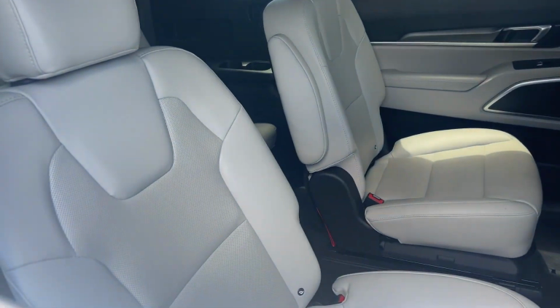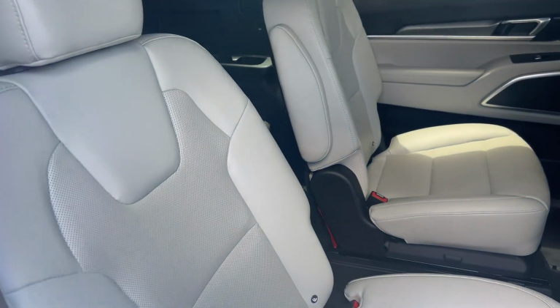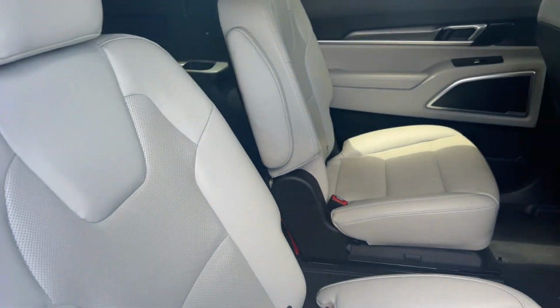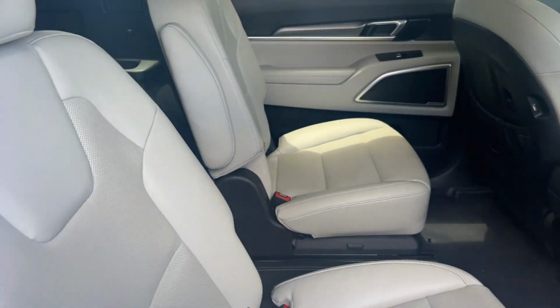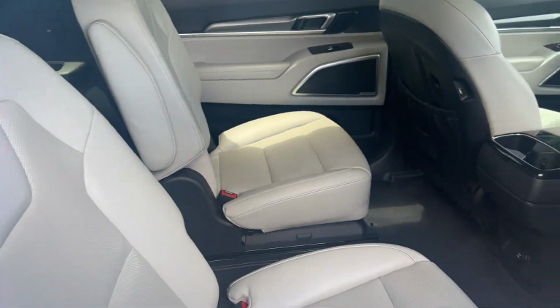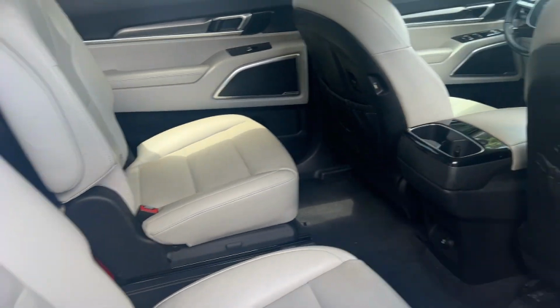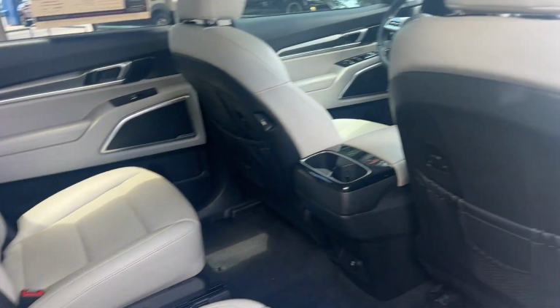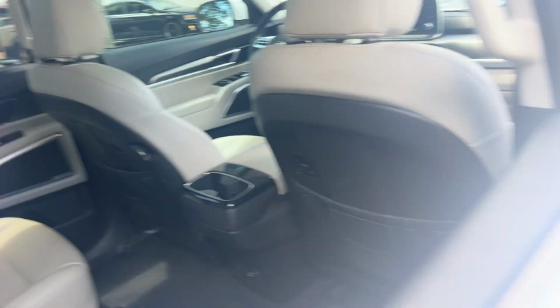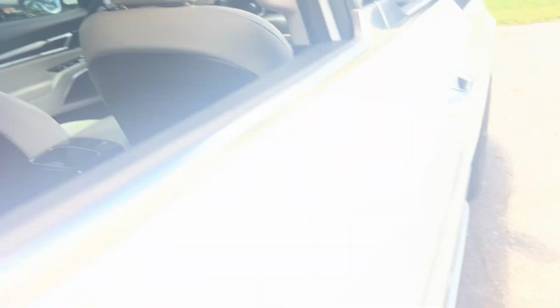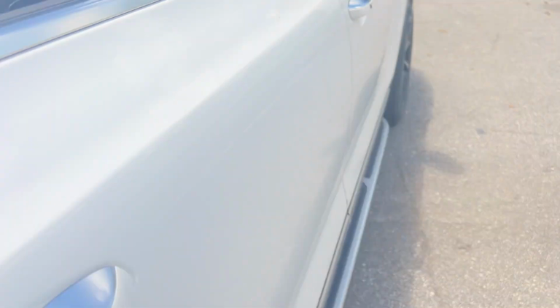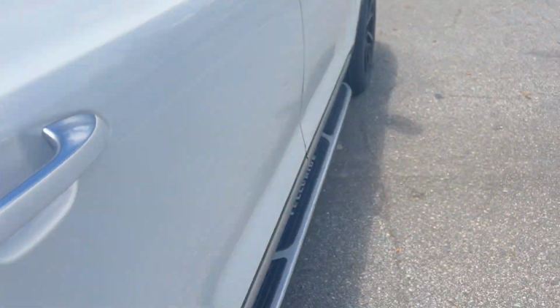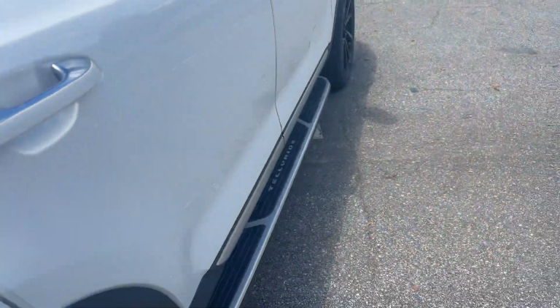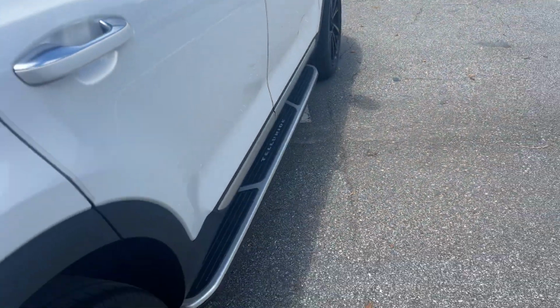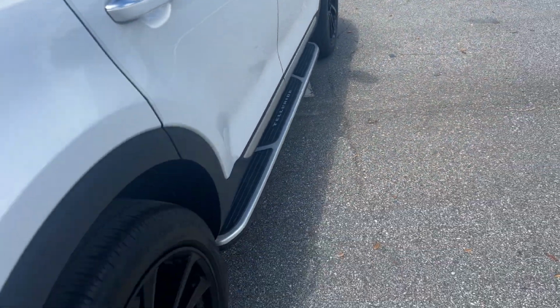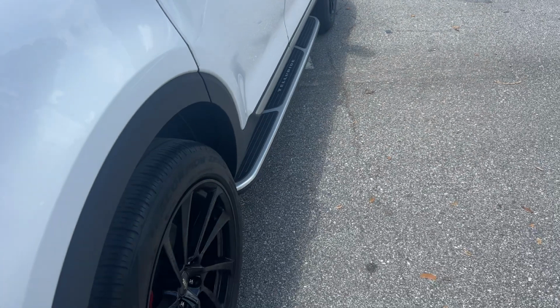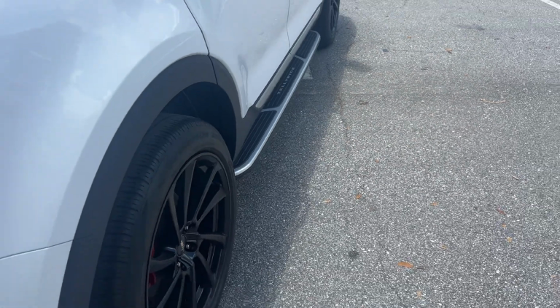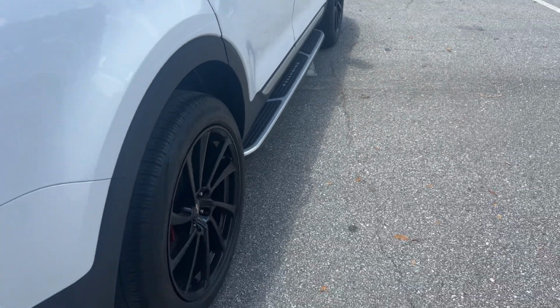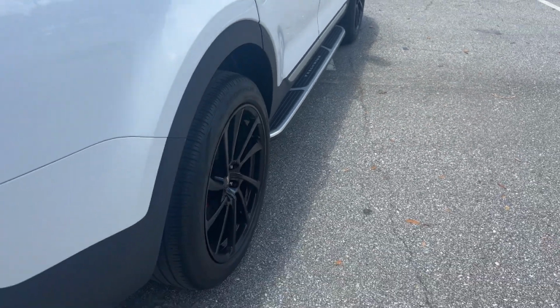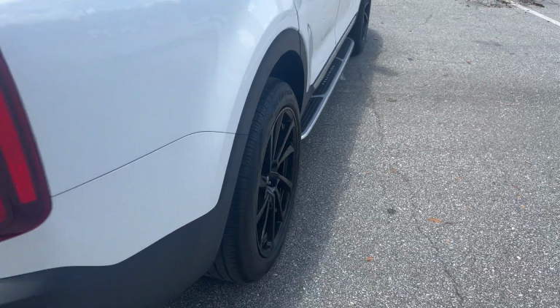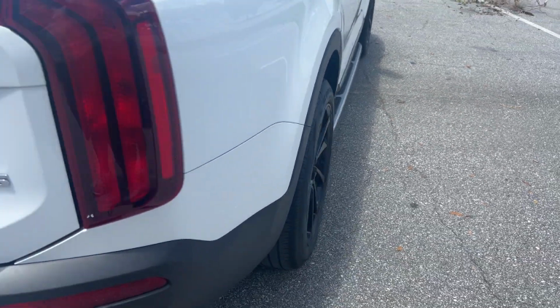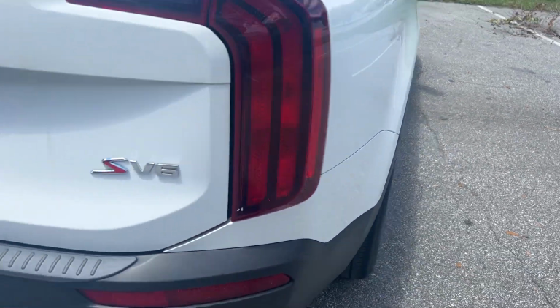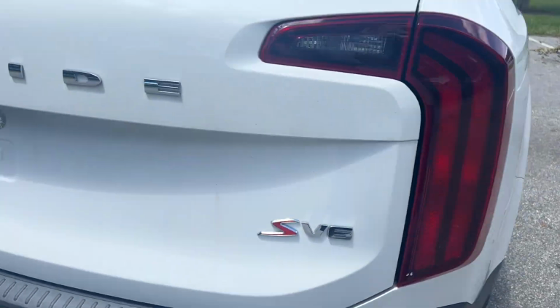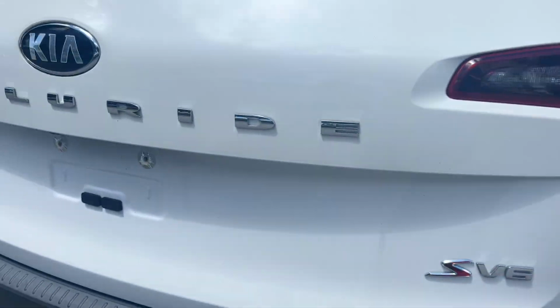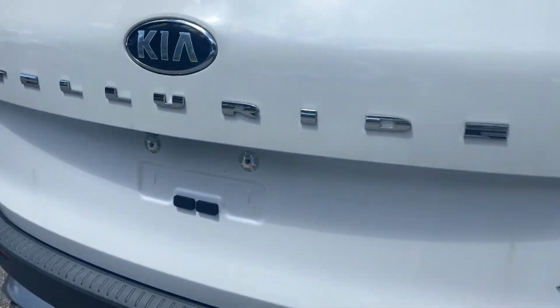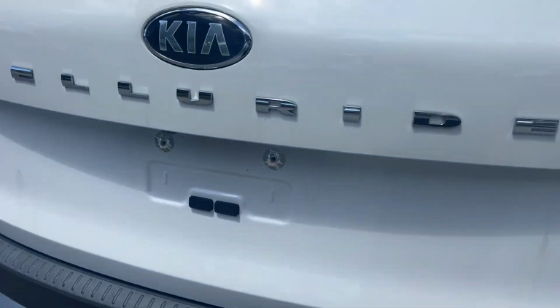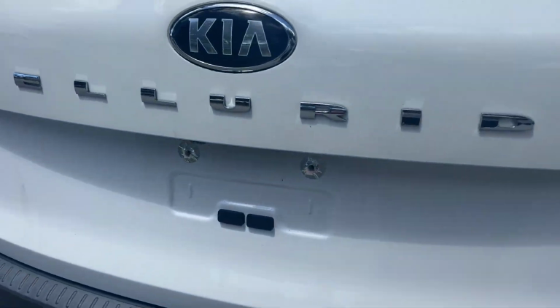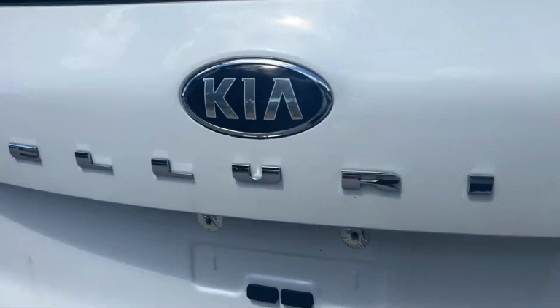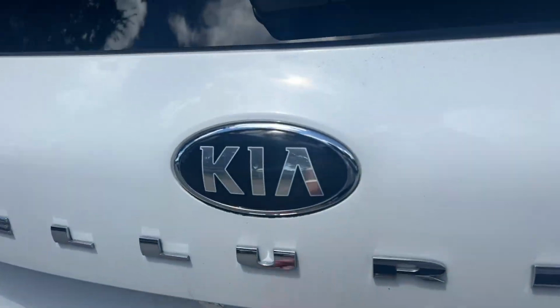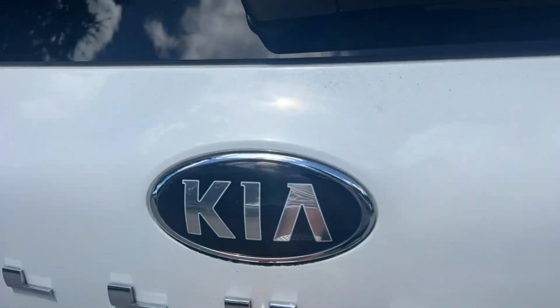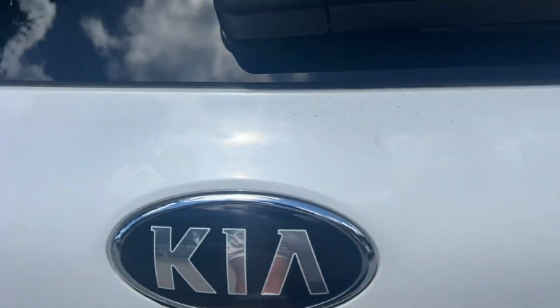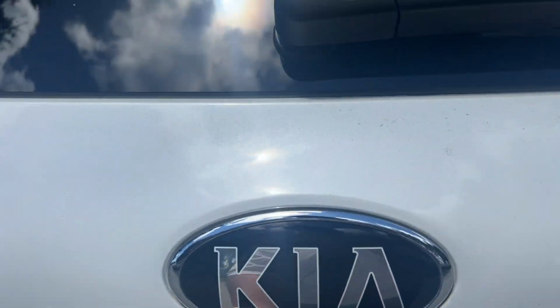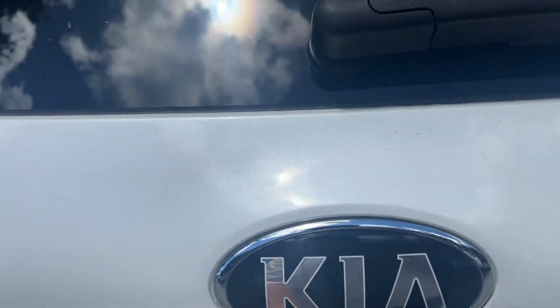The second row has captain's chairs. Outside, you'll find running boards and black aluminum wheels. Safety features include backup sensors and a backup camera.